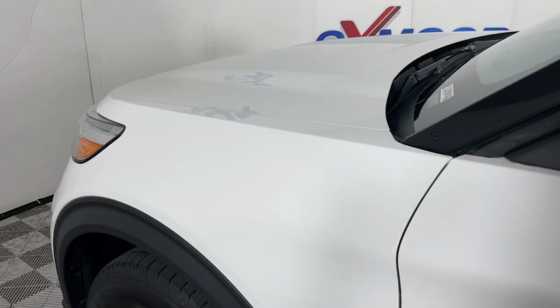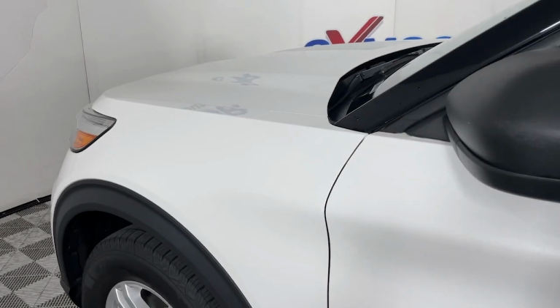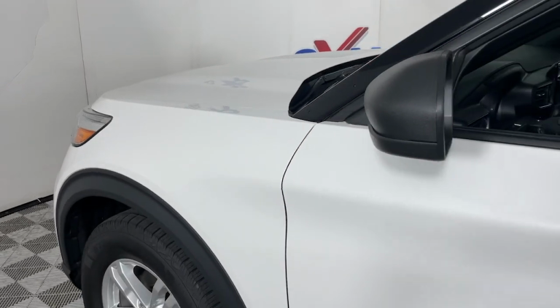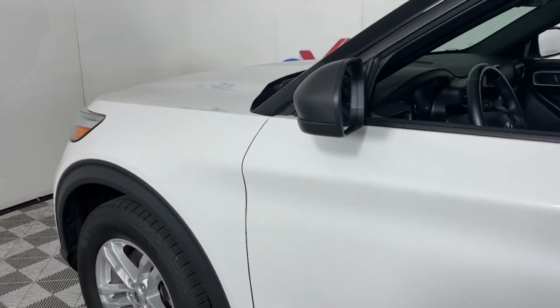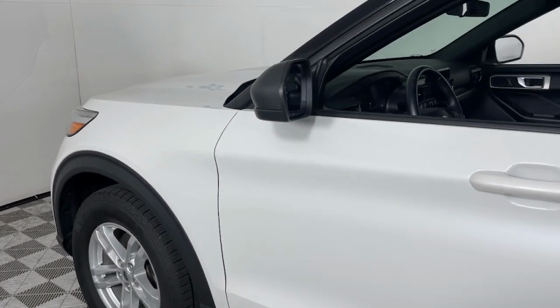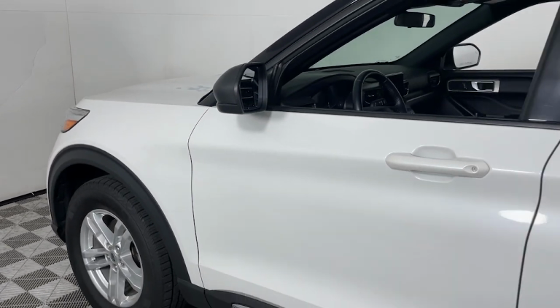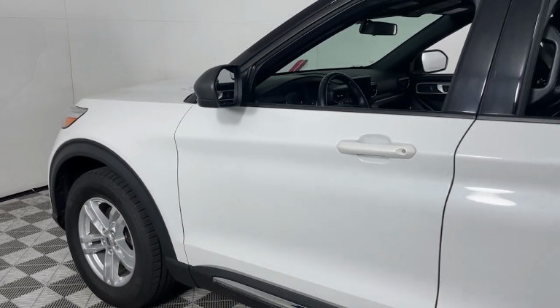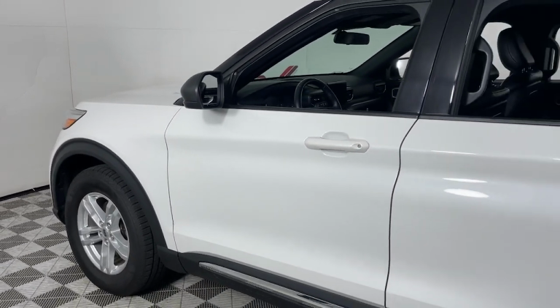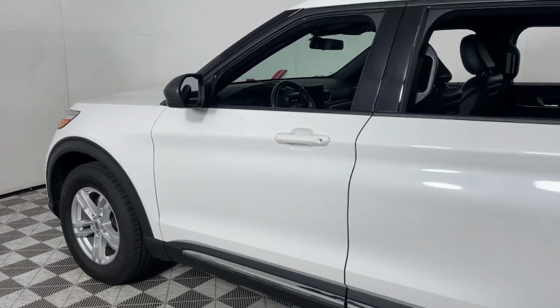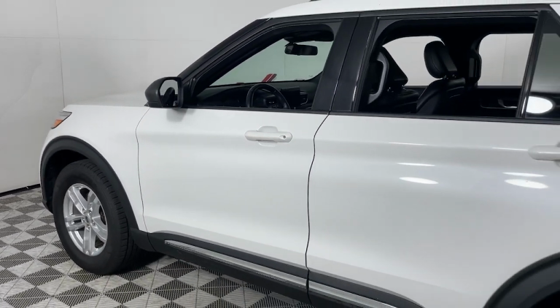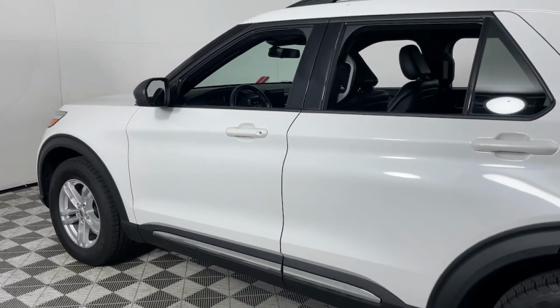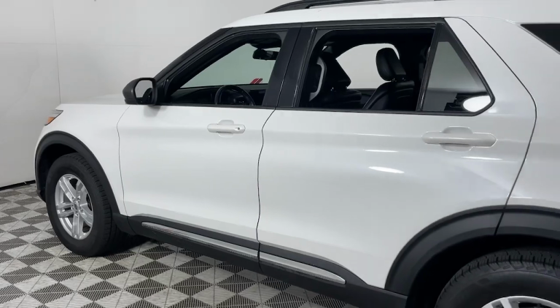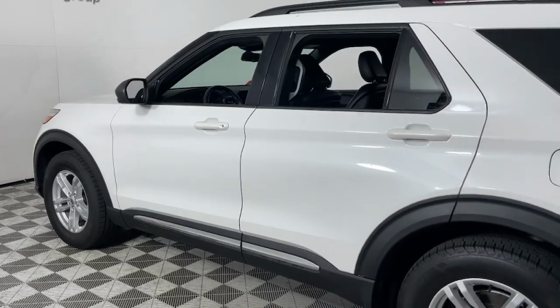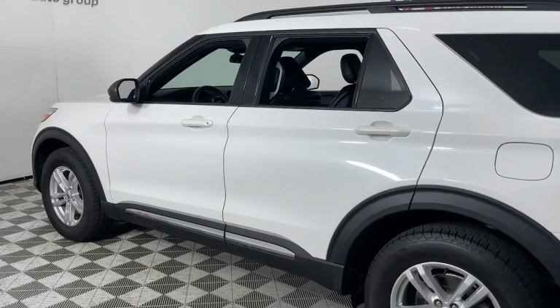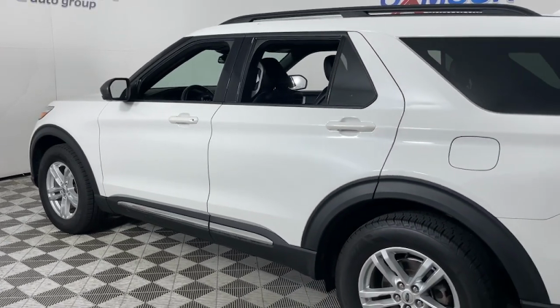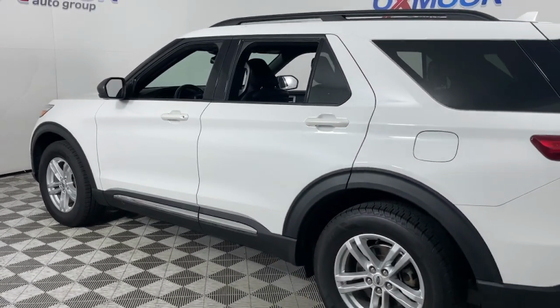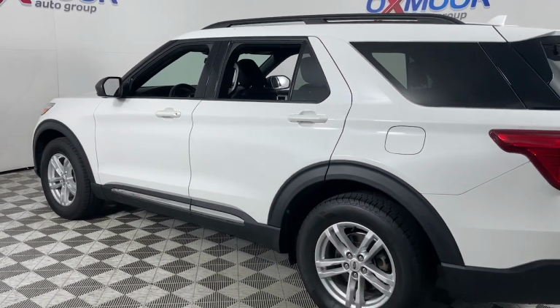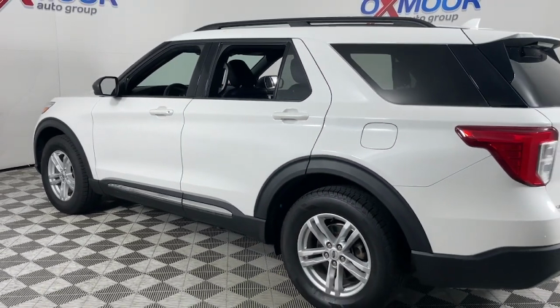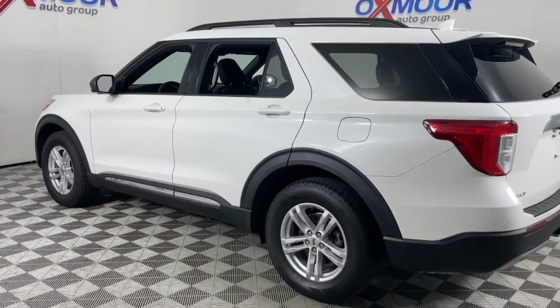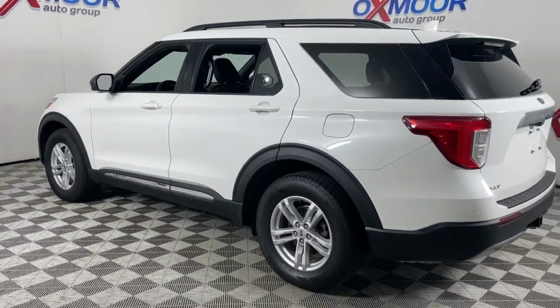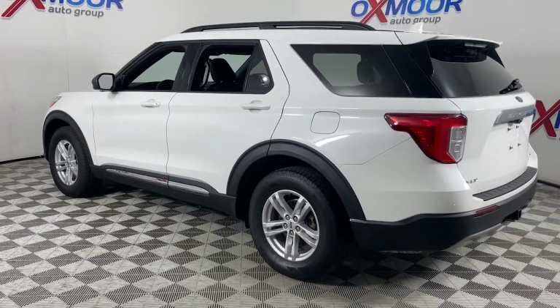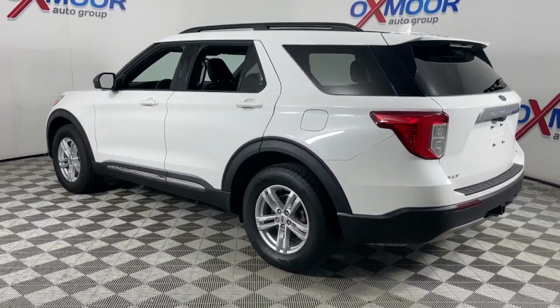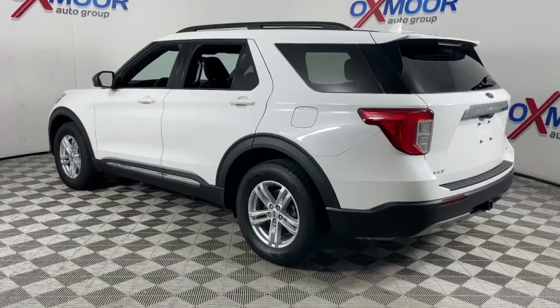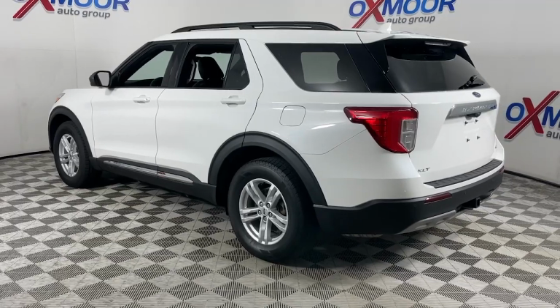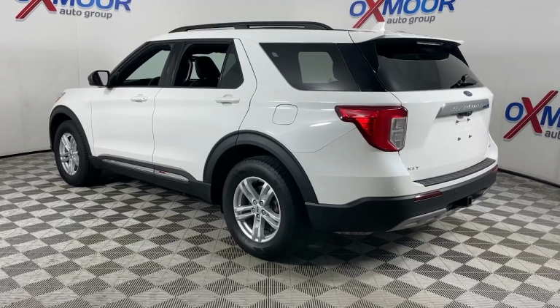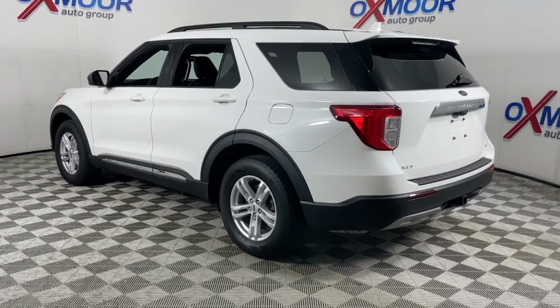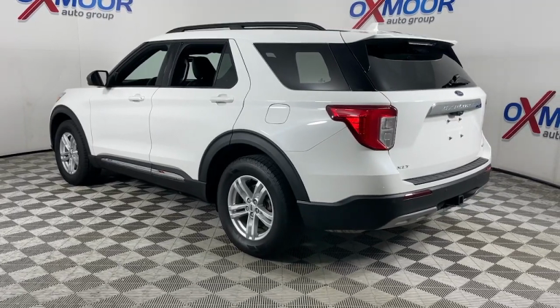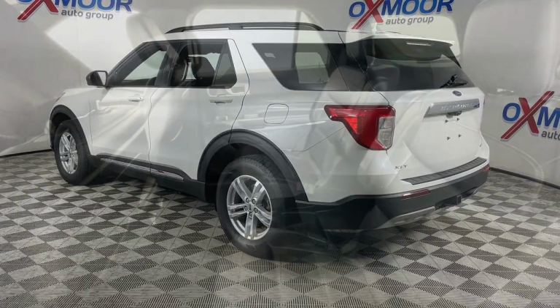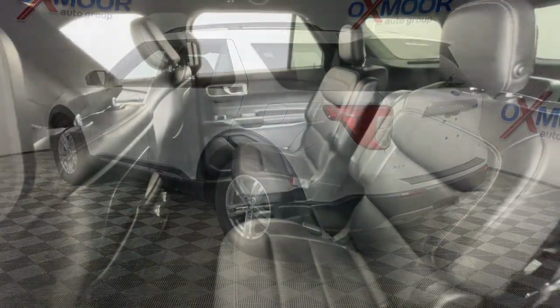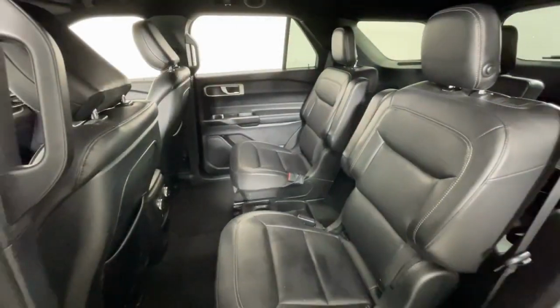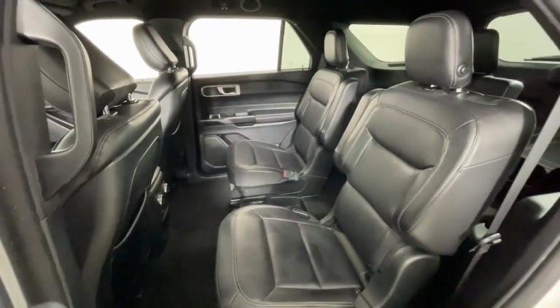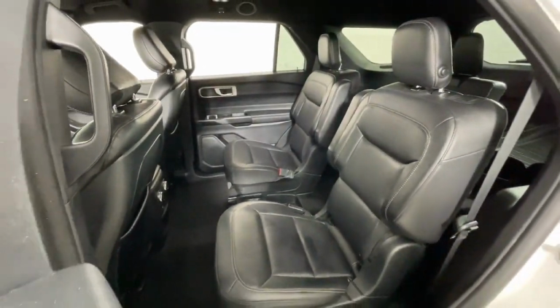Enjoy the view of this 2020 Ford Explorer. This vehicle is an outstanding buy with fewer than 45,000 miles on the odometer. Handsome and rugged, this Explorer delivers solid midsize SUV versatility.